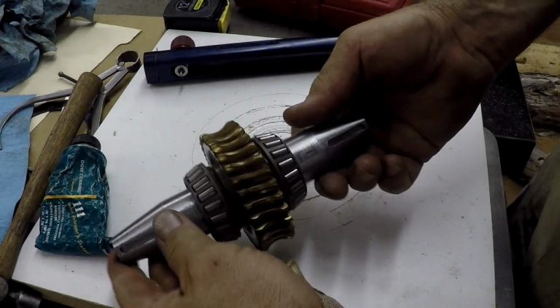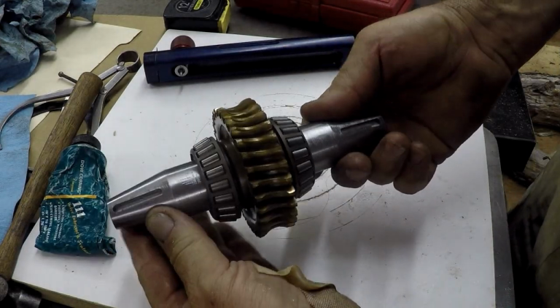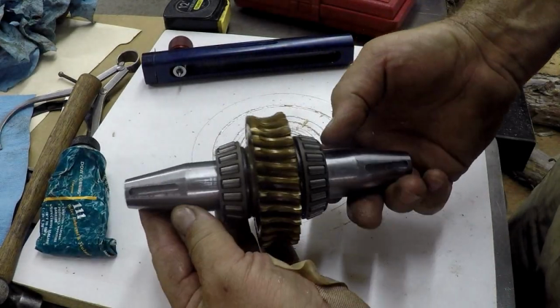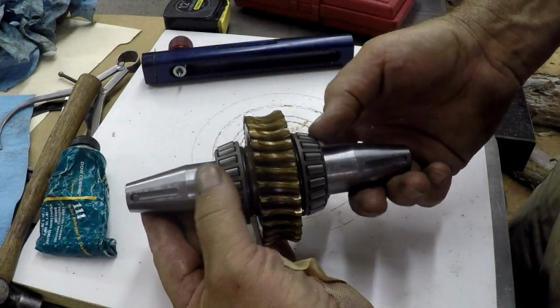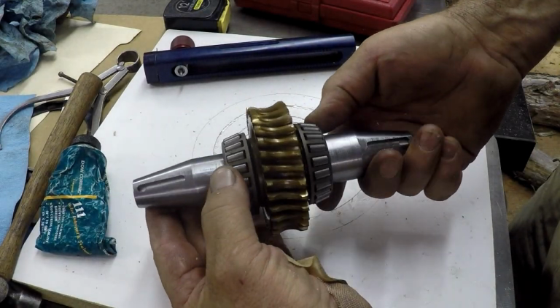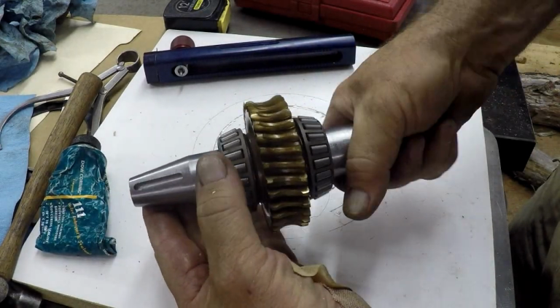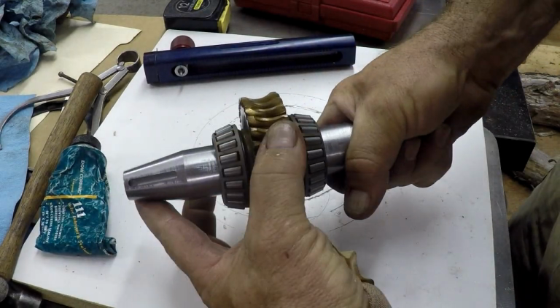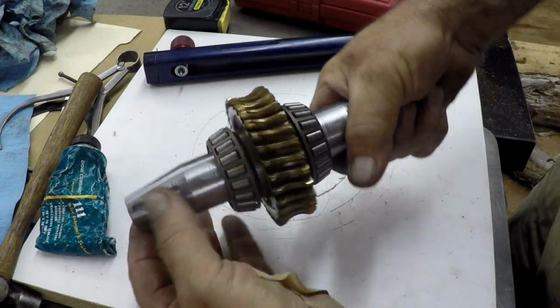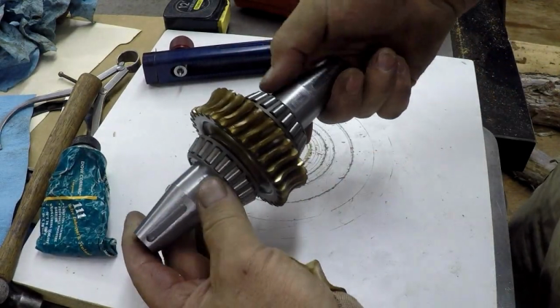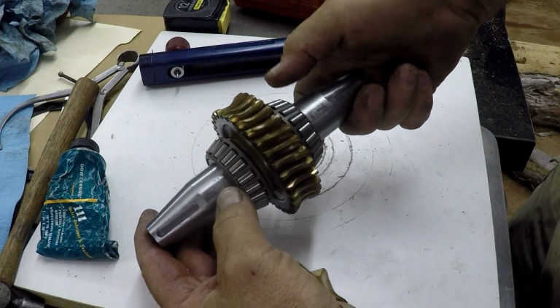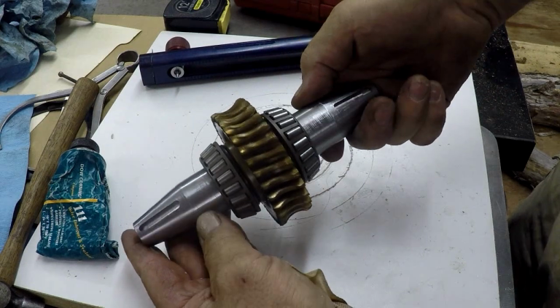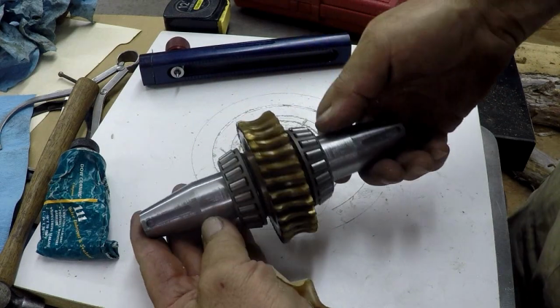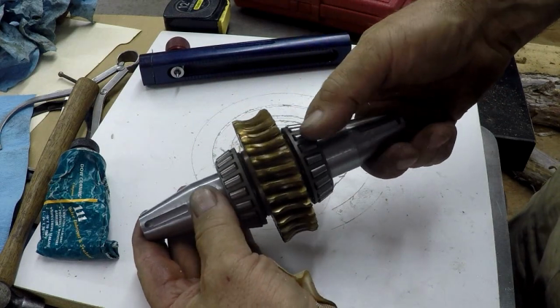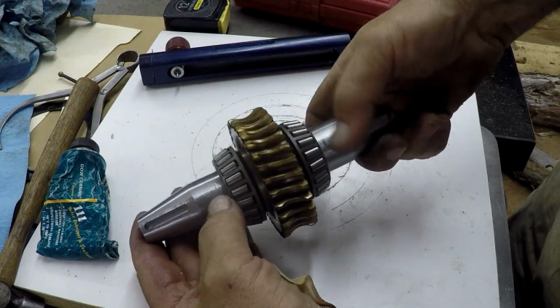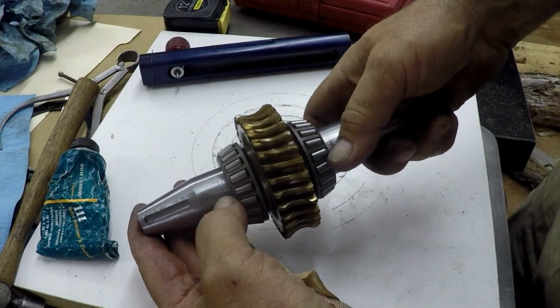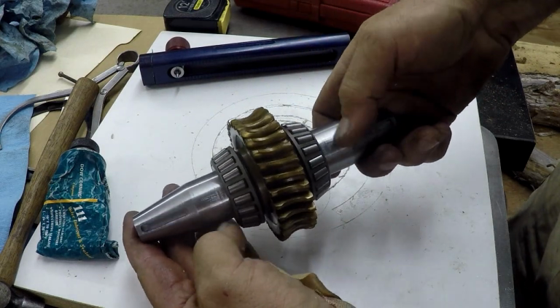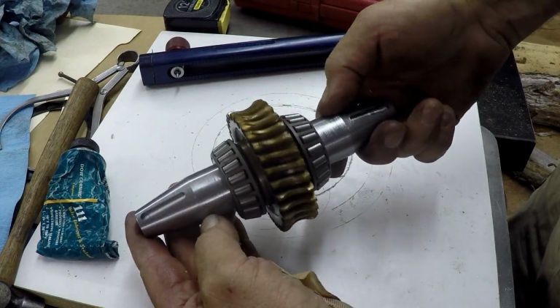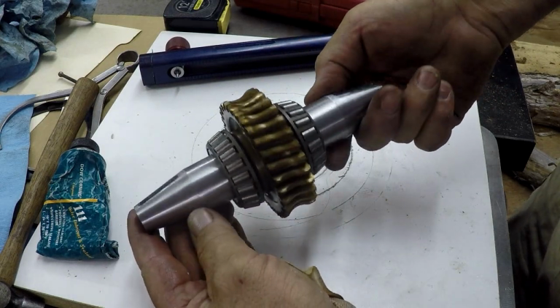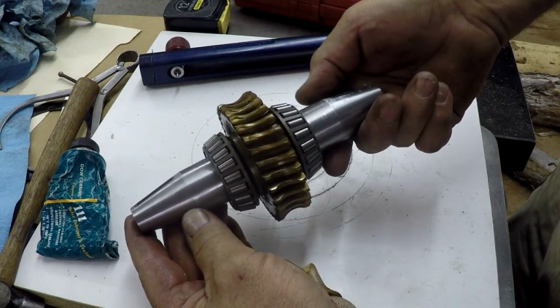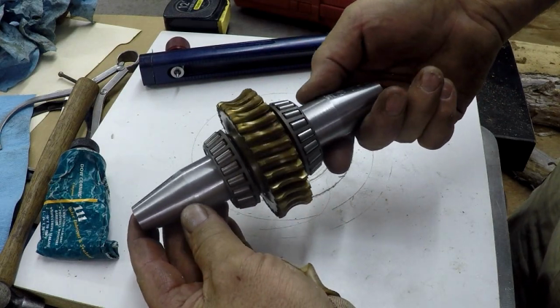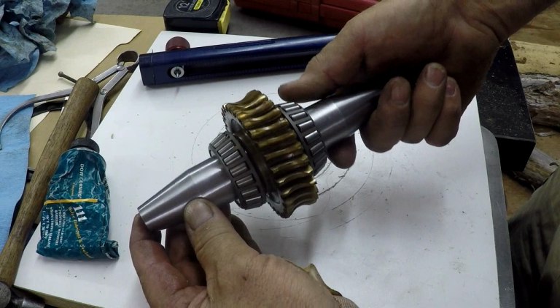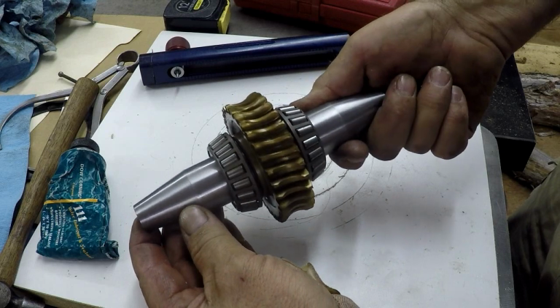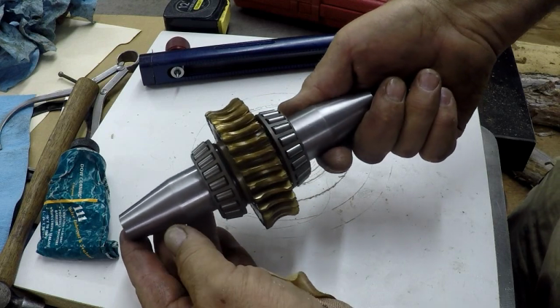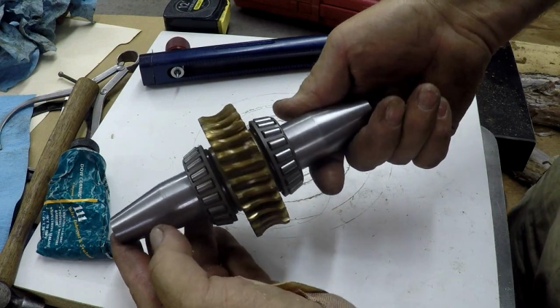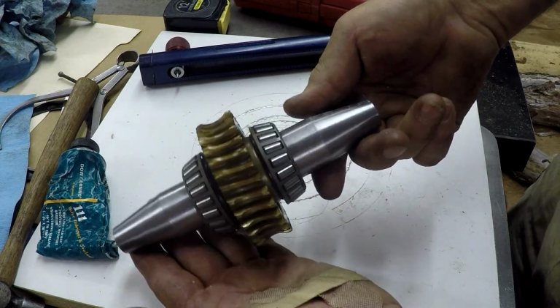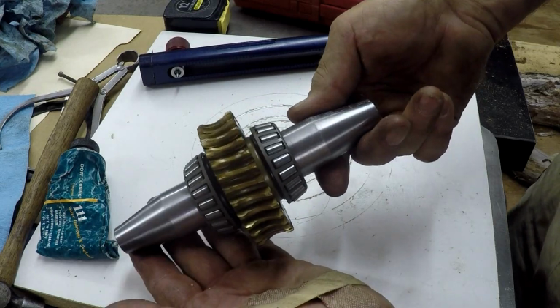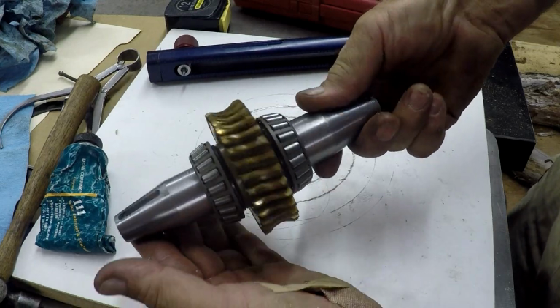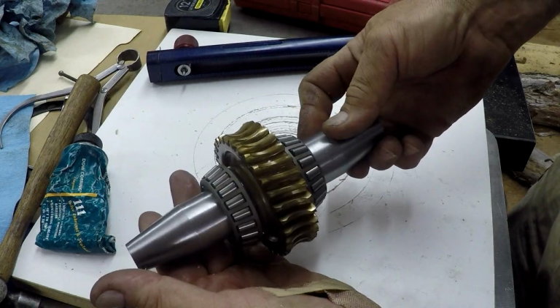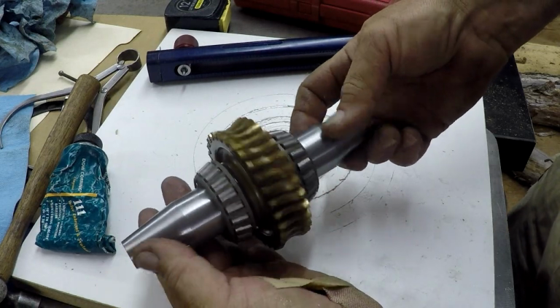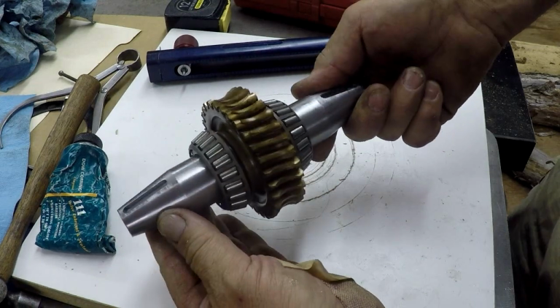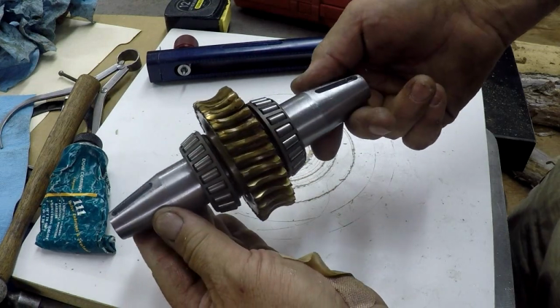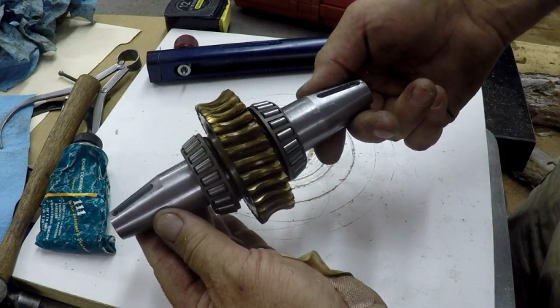I've slipped the shaft together with the bearings and the gear. They just slide on with just a little tapping with the hammer, but they basically slip right on — just perfect fits. So that'll be the shaft going in.